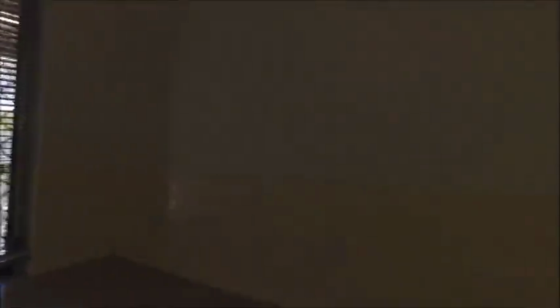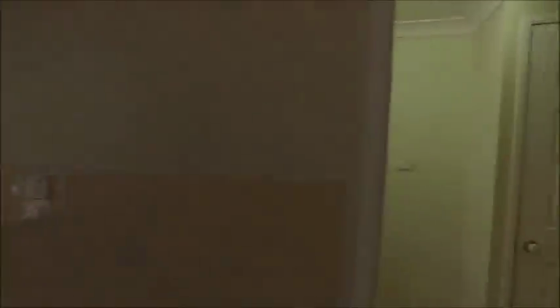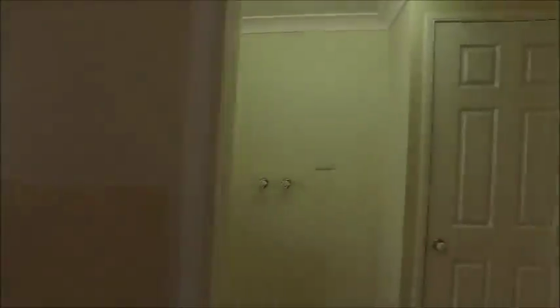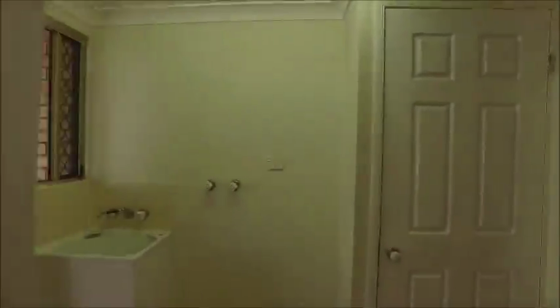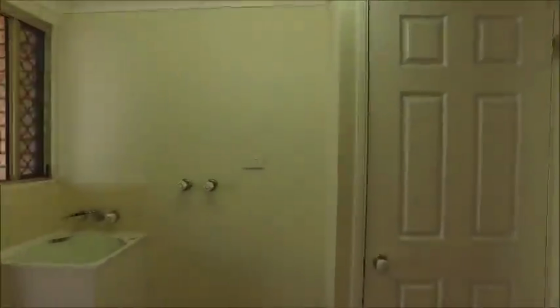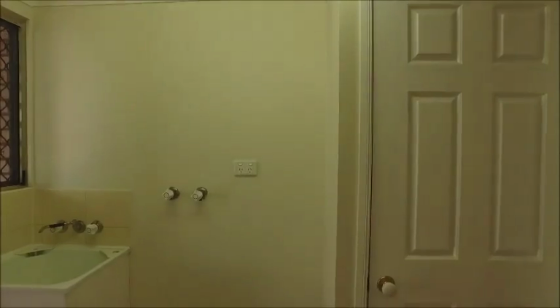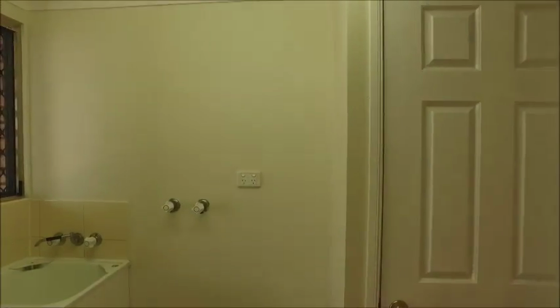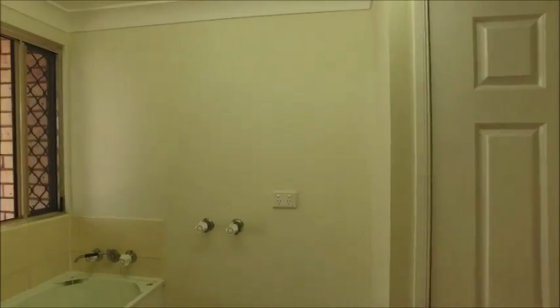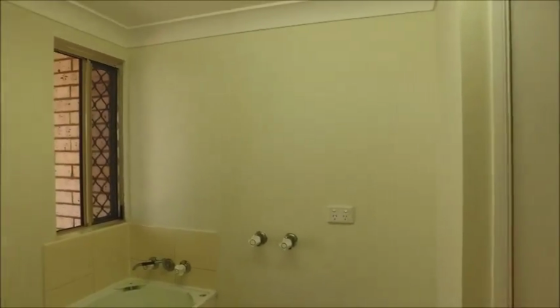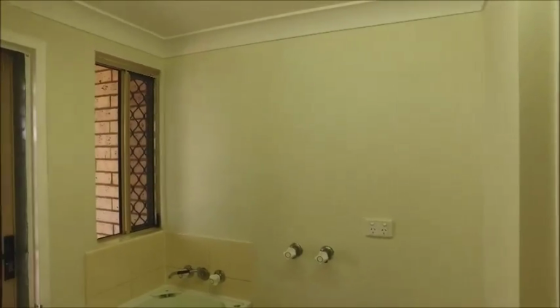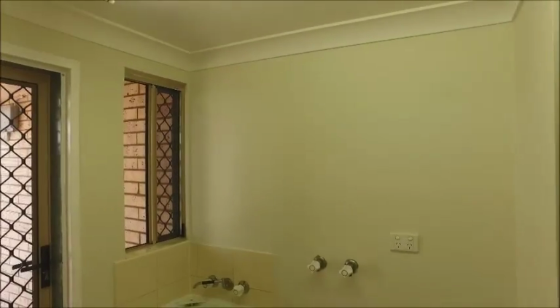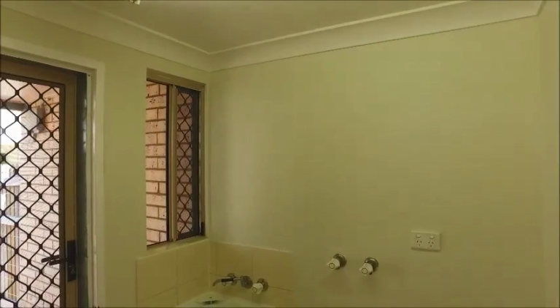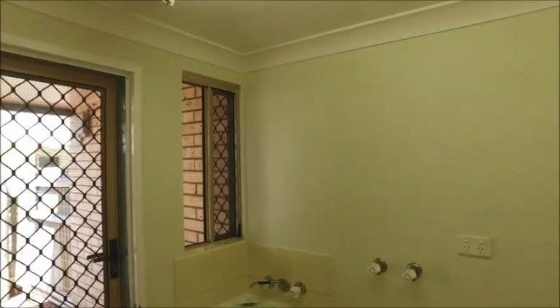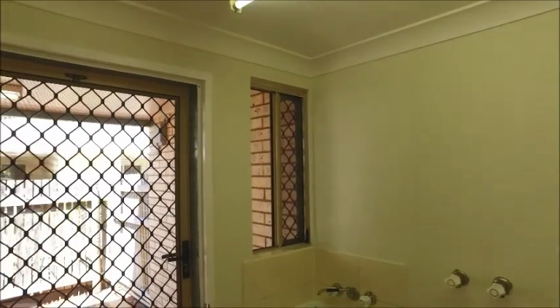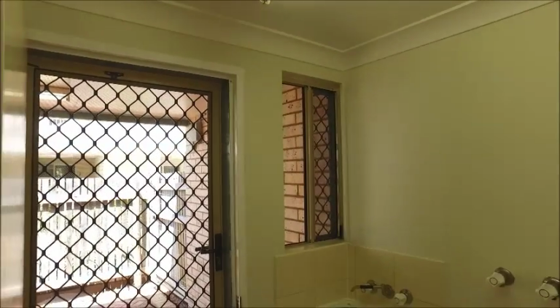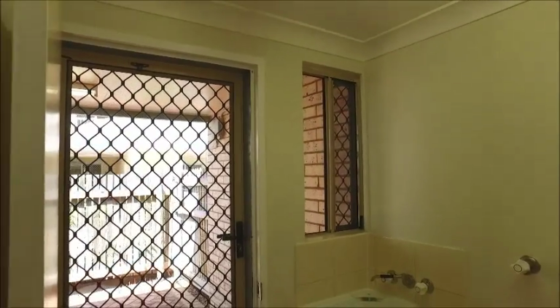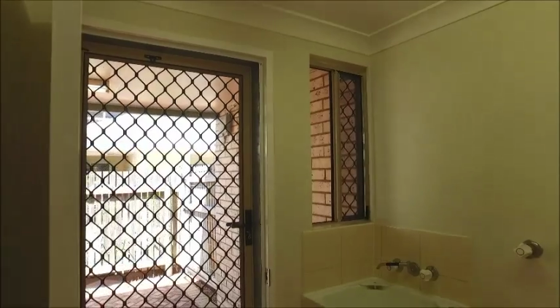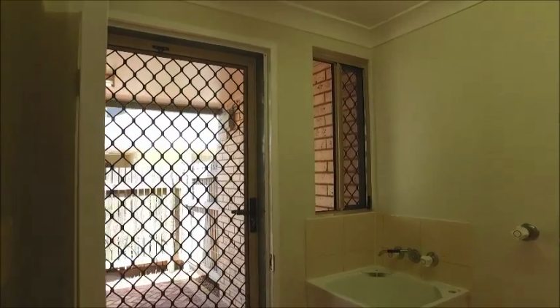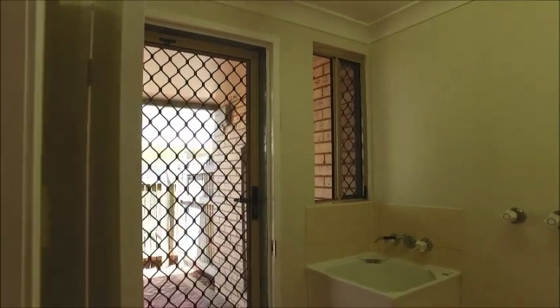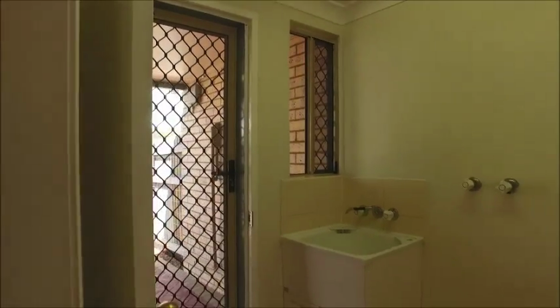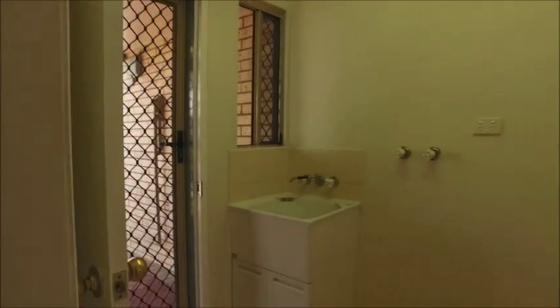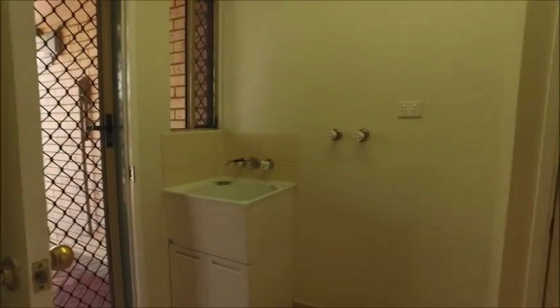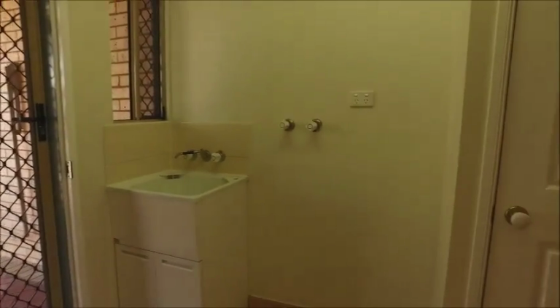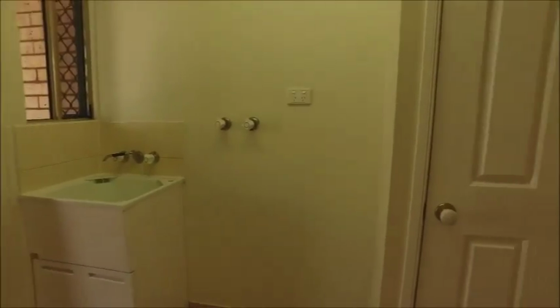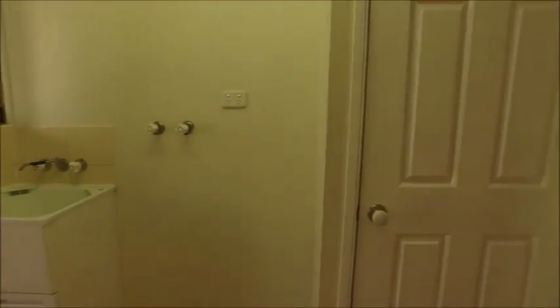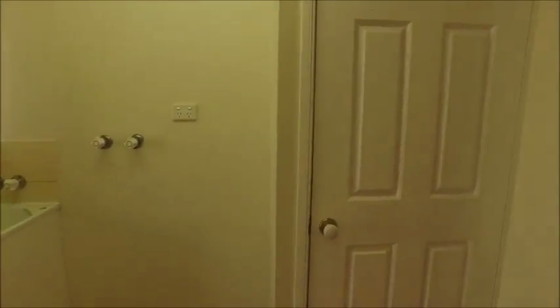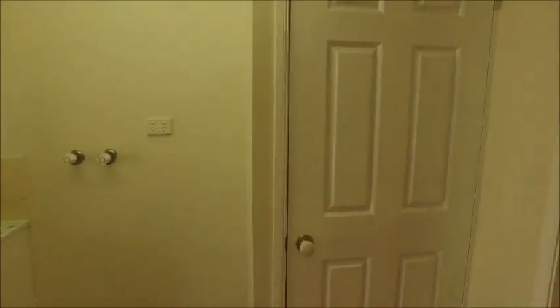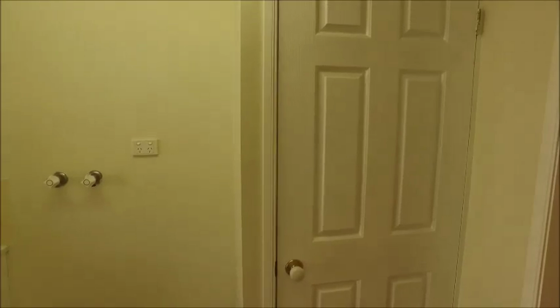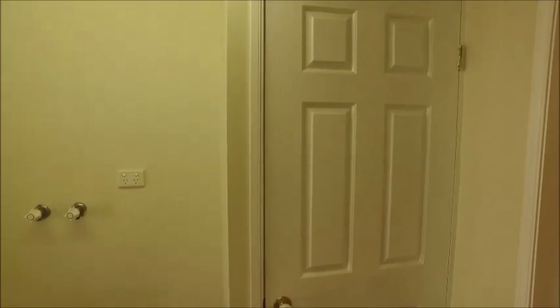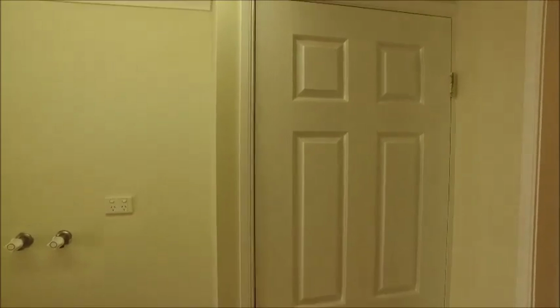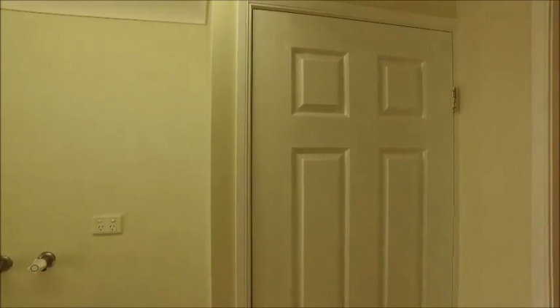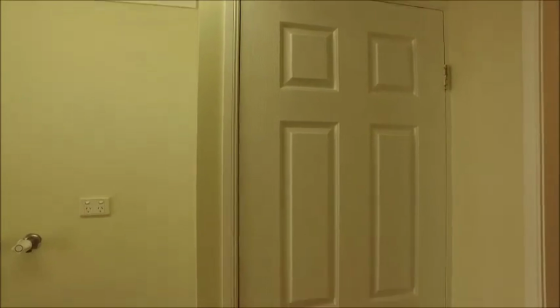The laundry is beside the kitchen and is a decent size. It has direct access straight out to the clothesline you saw just before. There's also another storage cupboard with built-in shelving in it as well.